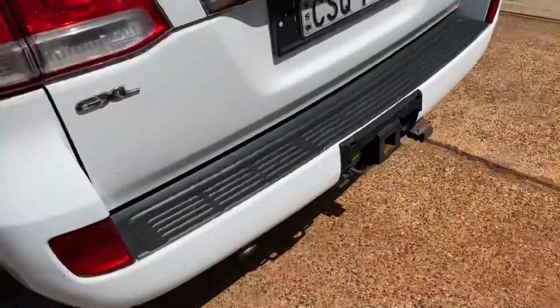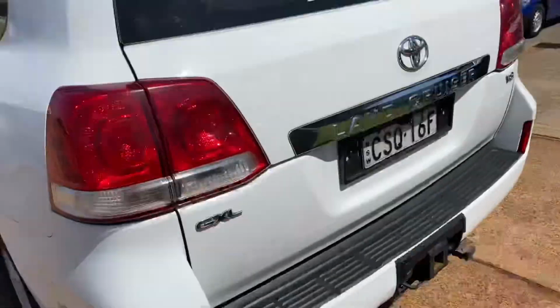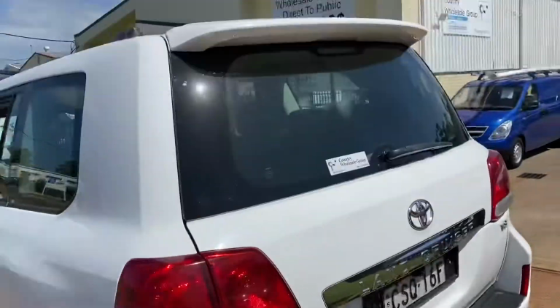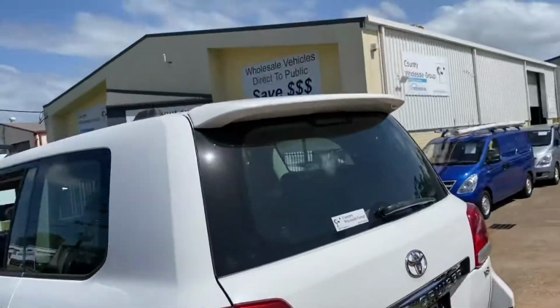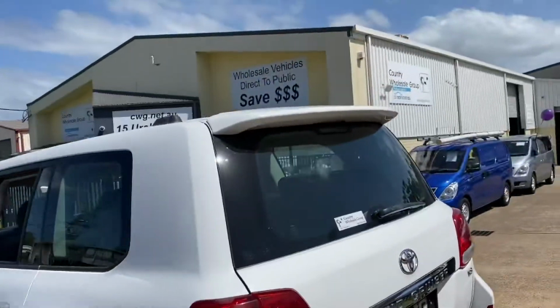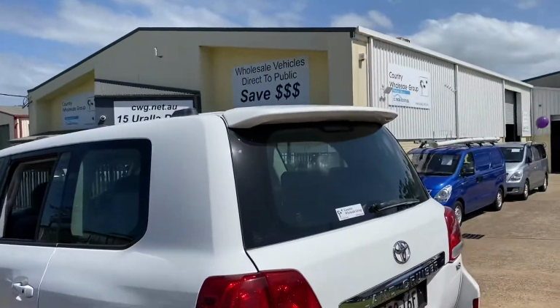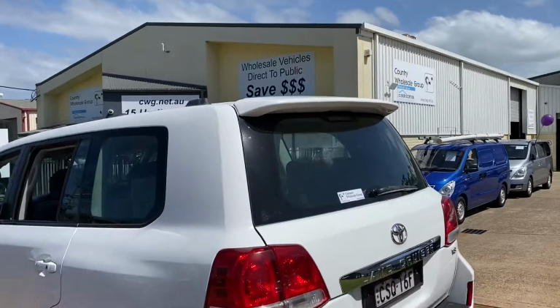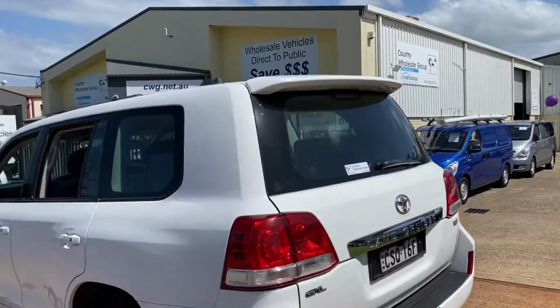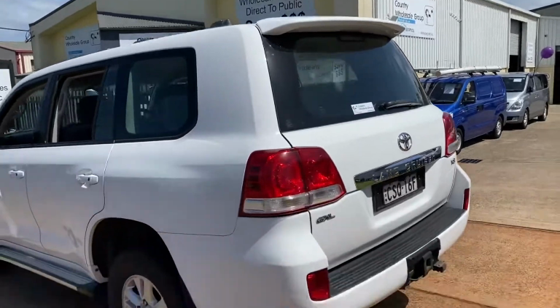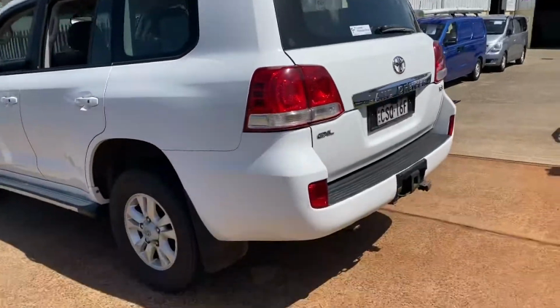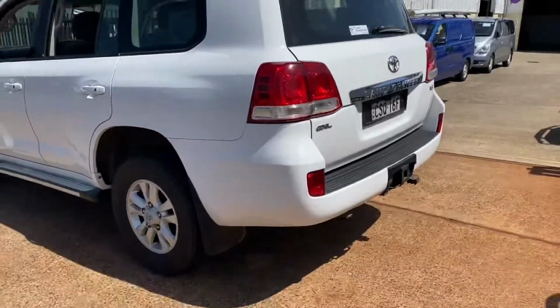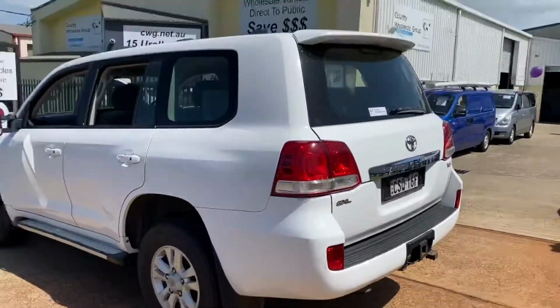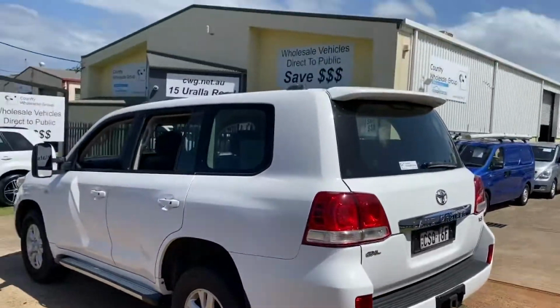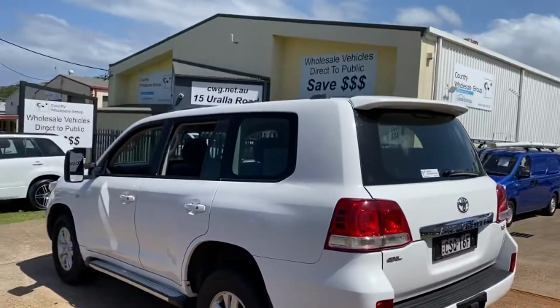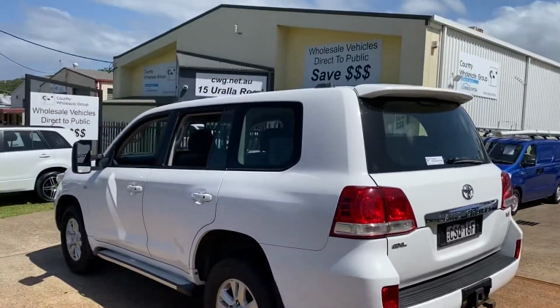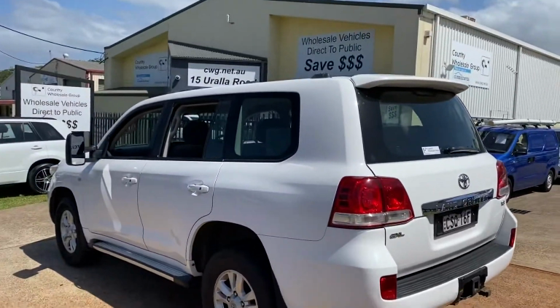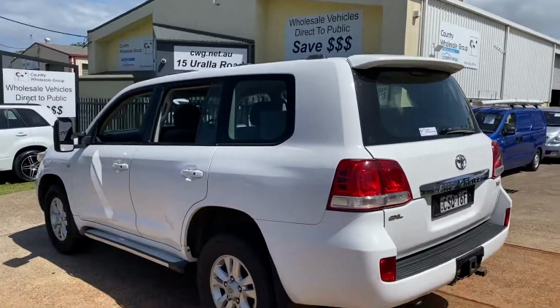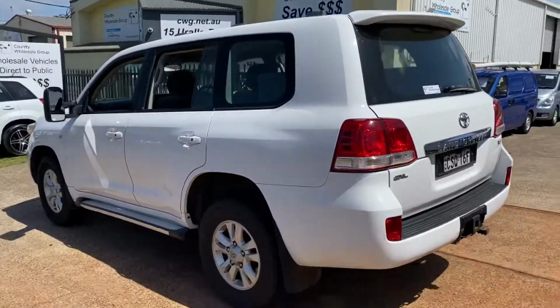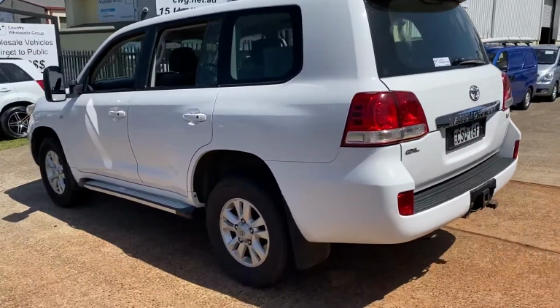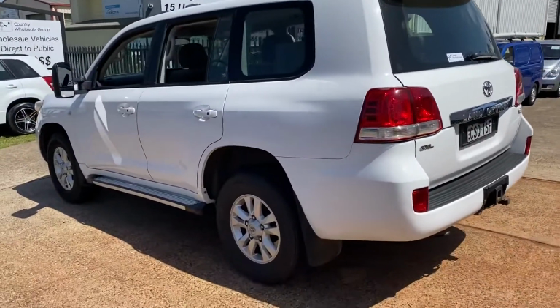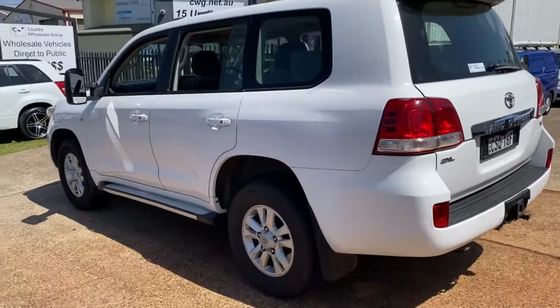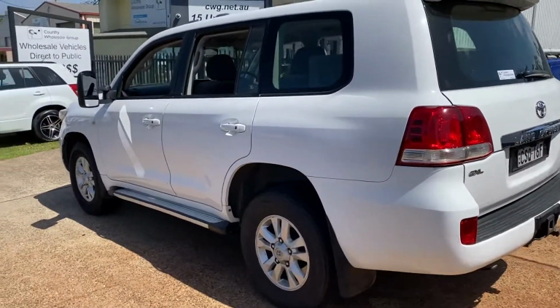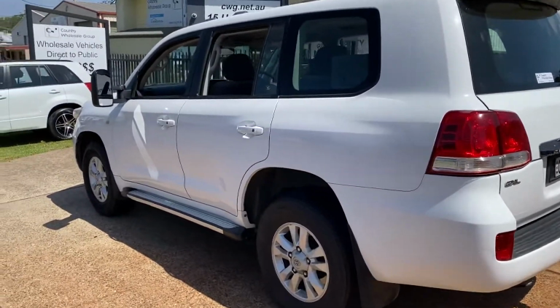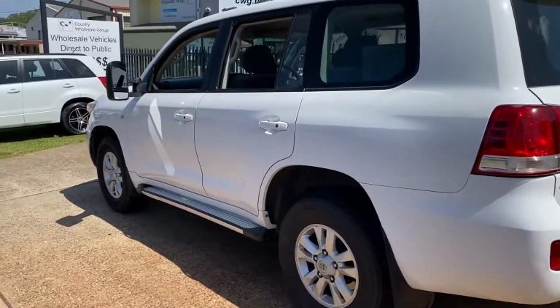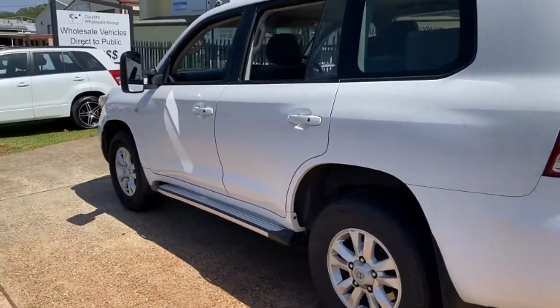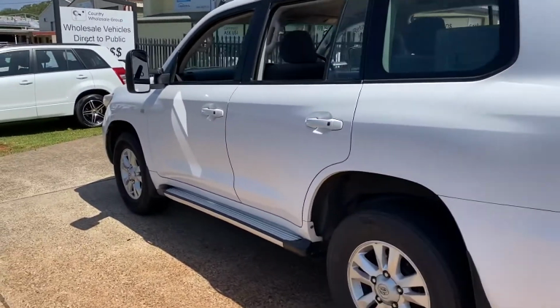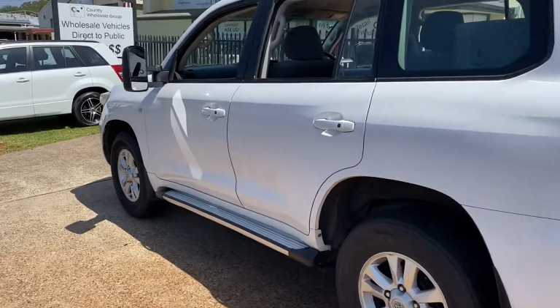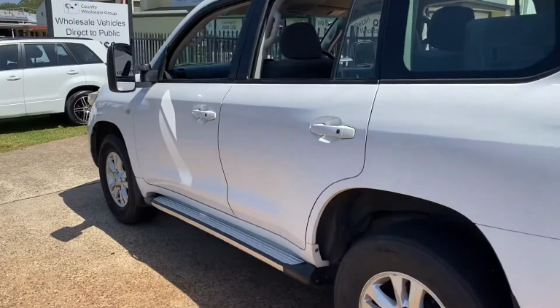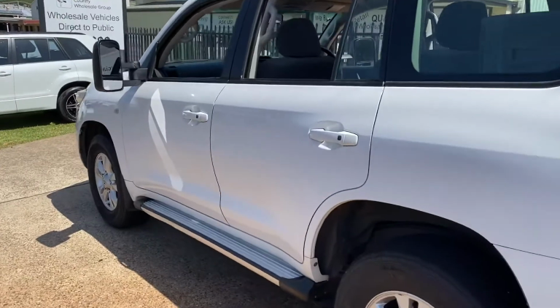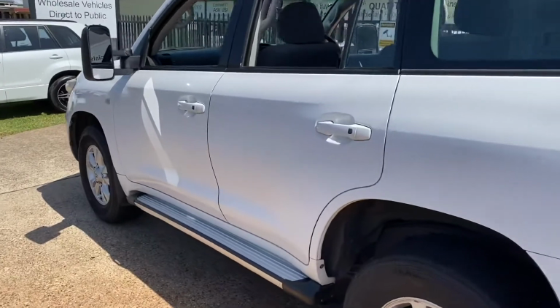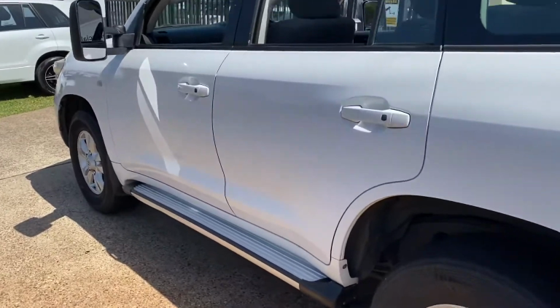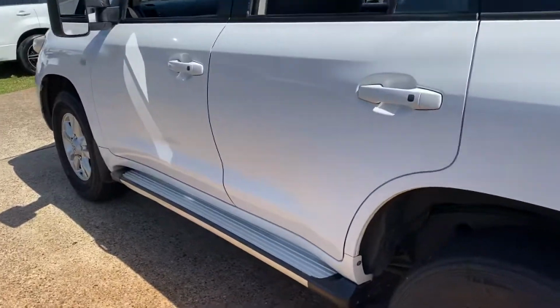Where do you get it? Country Wholesale Group at 15 Yarold Road — cwg.net.au, 6581-2881.